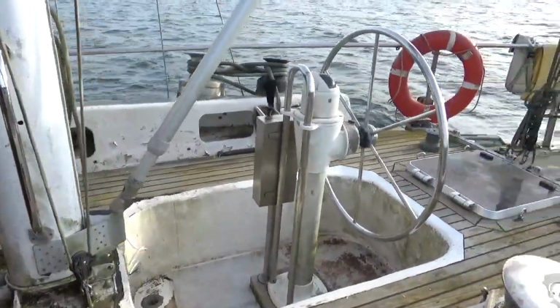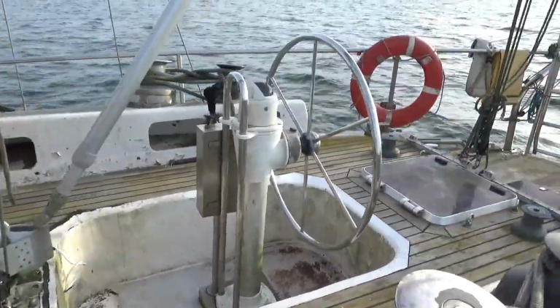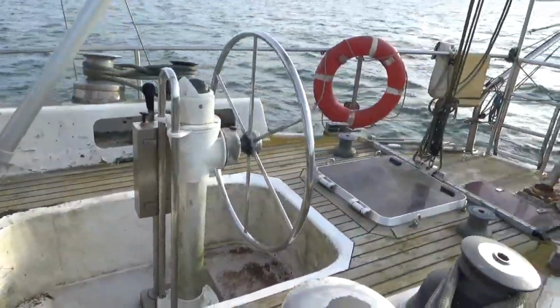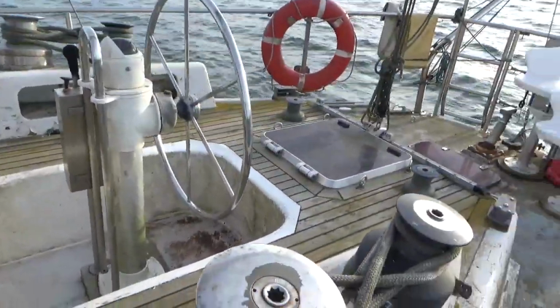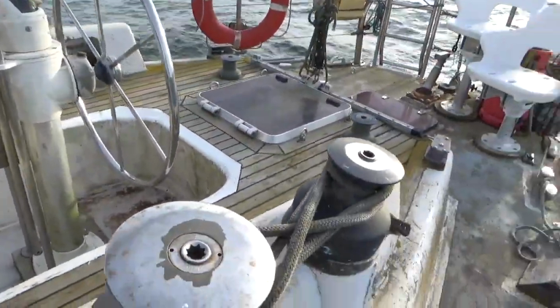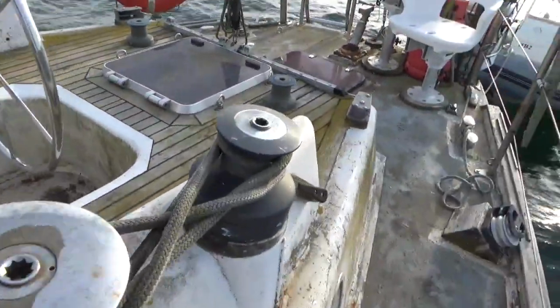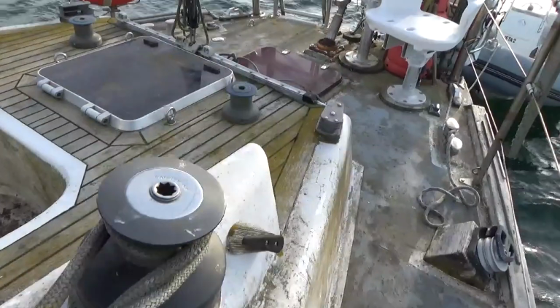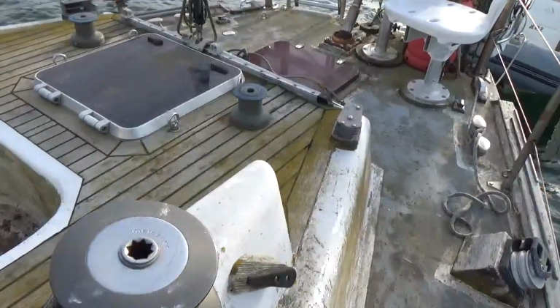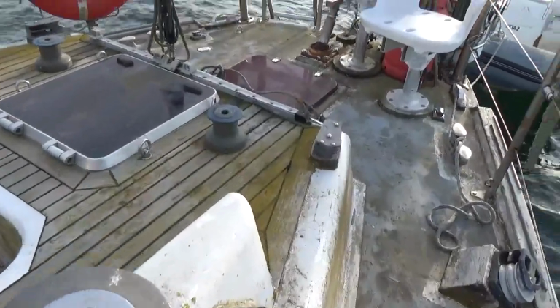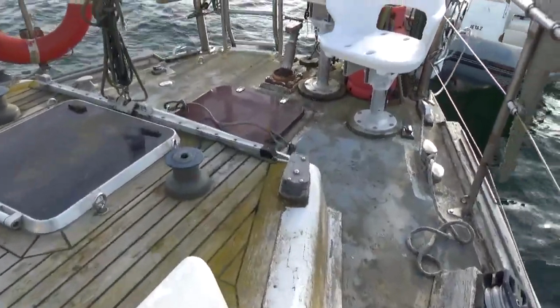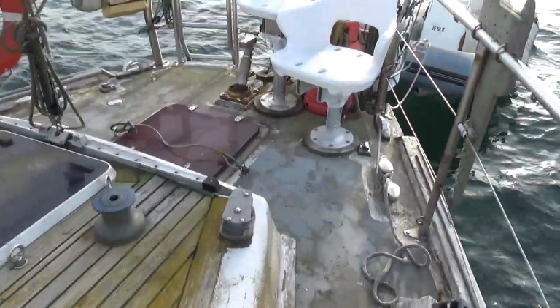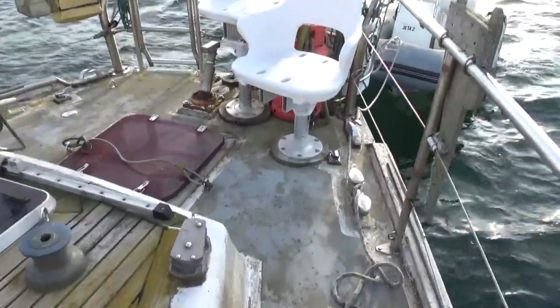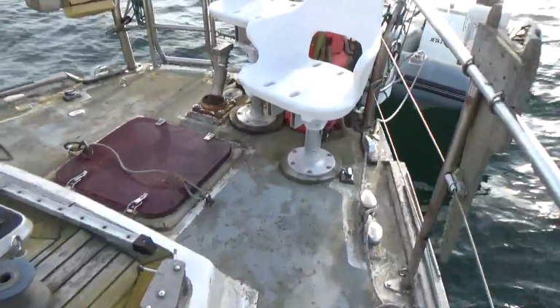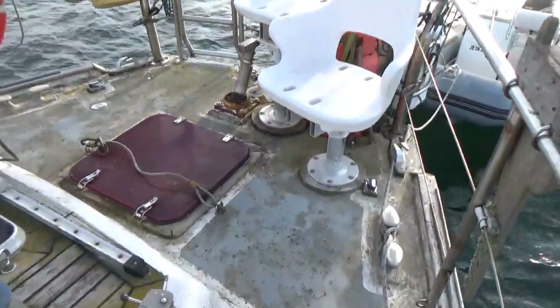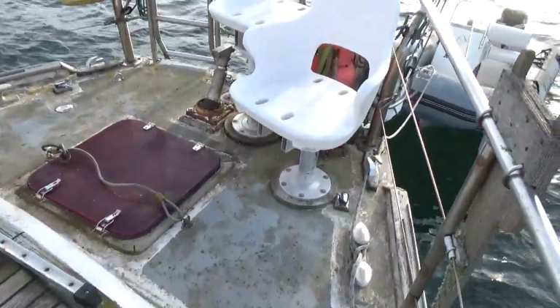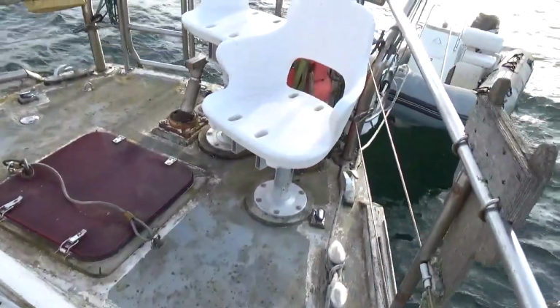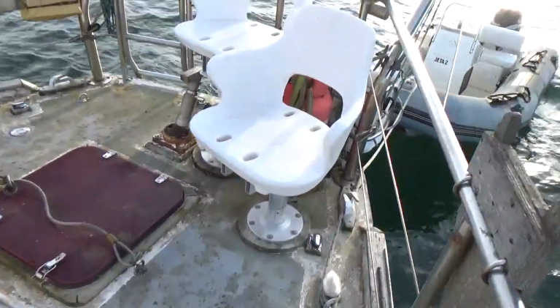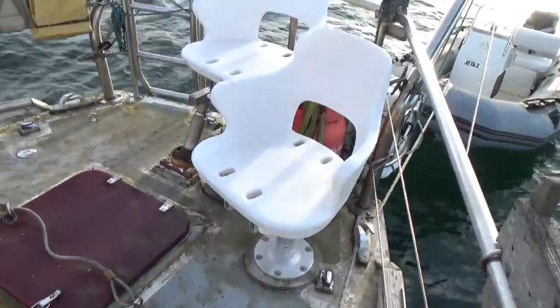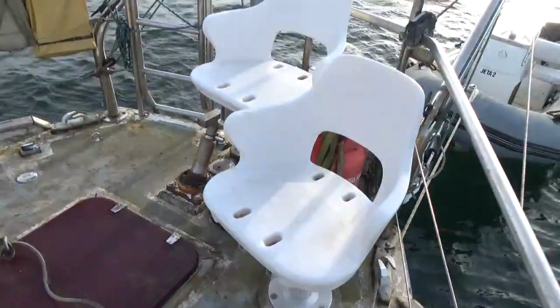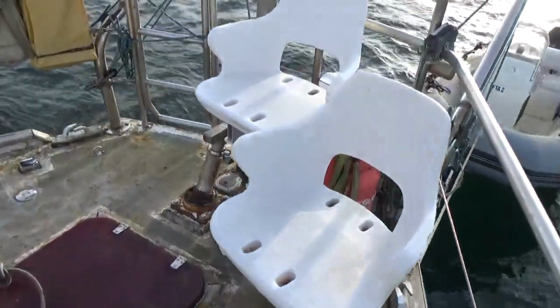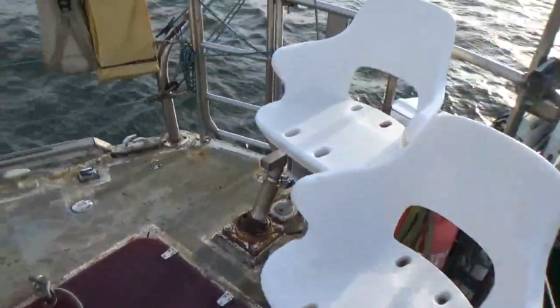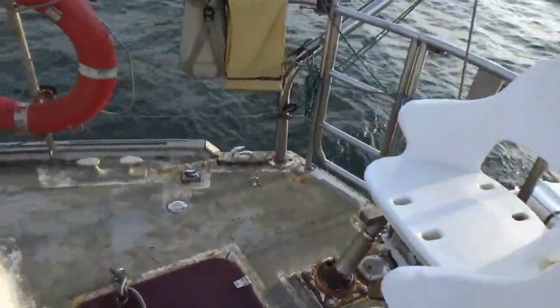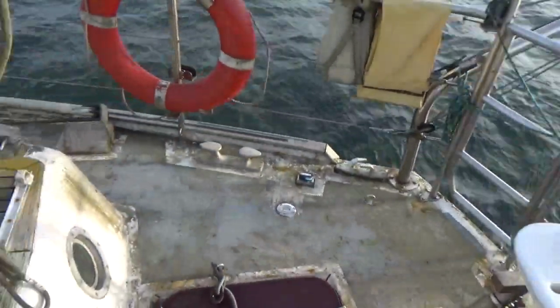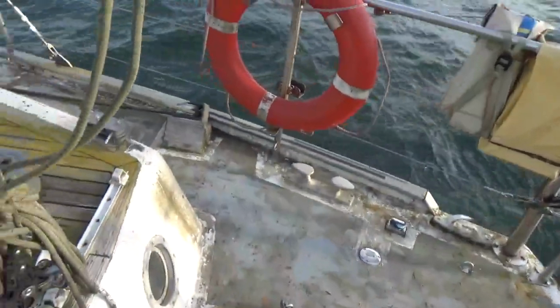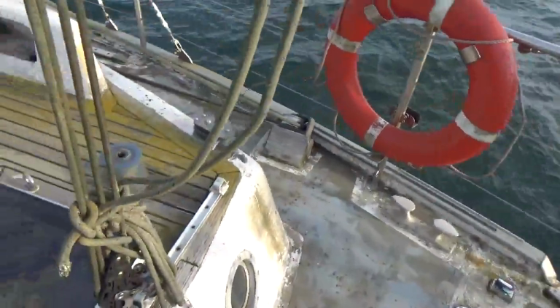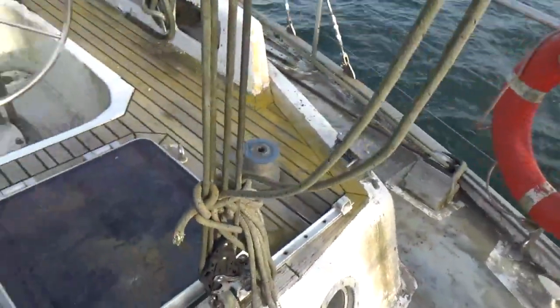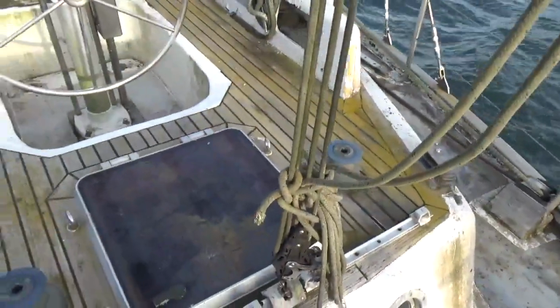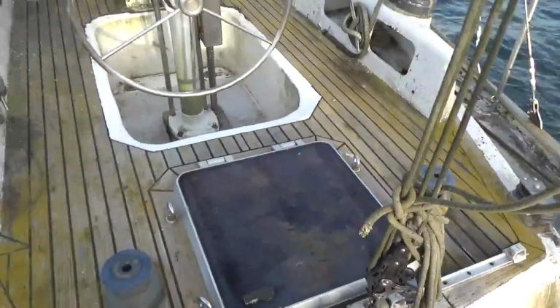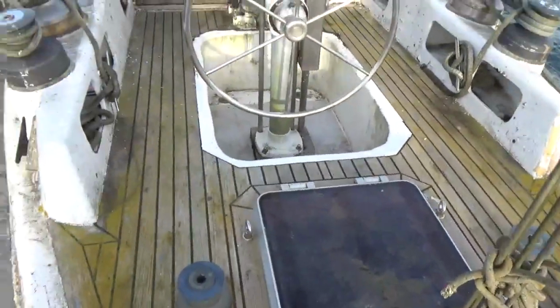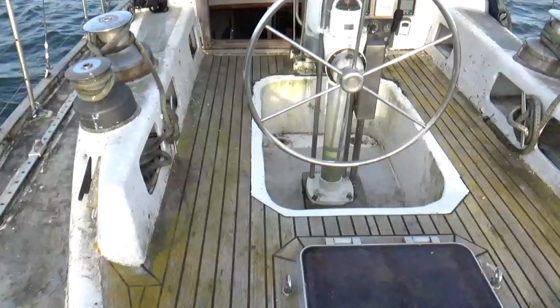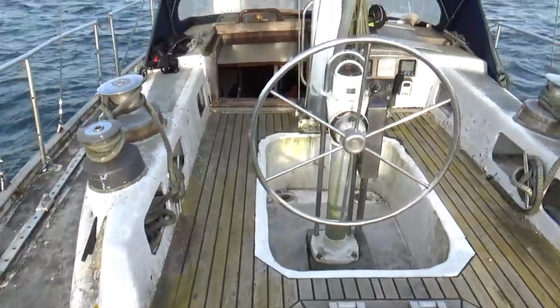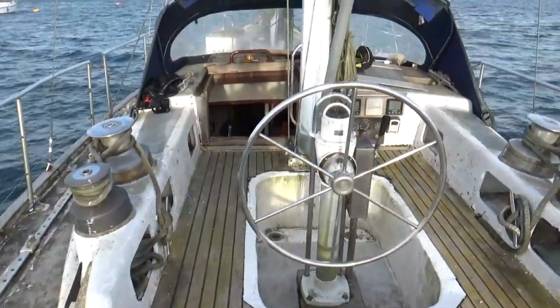Back pretty much aft now — that's the cockpit. Helm position. Dodging the standing rigging. Pretty much back where I started now.